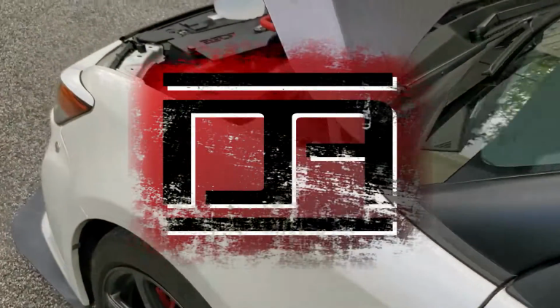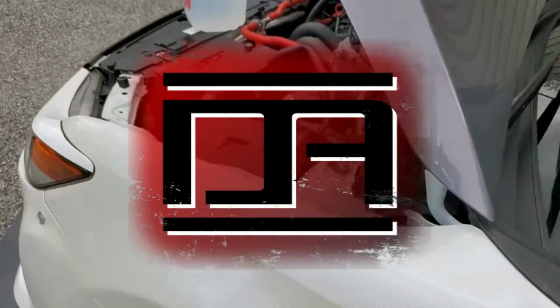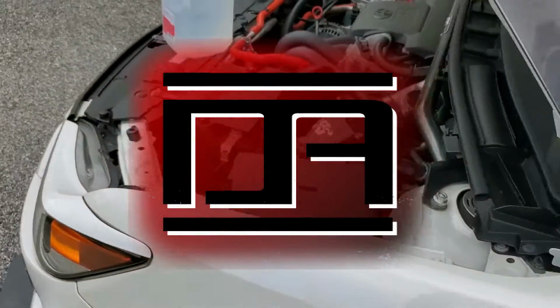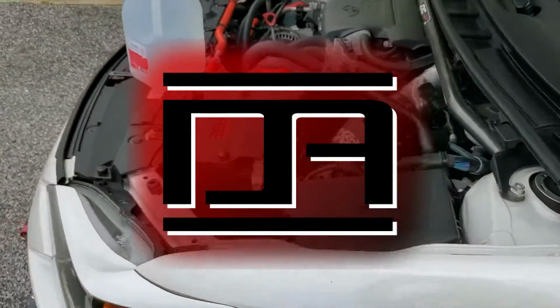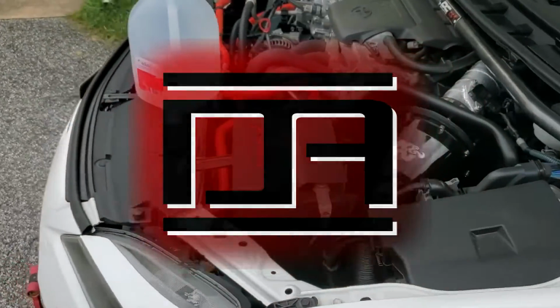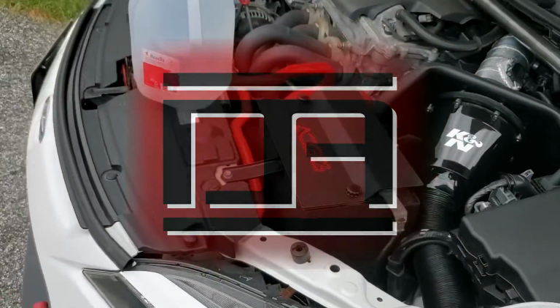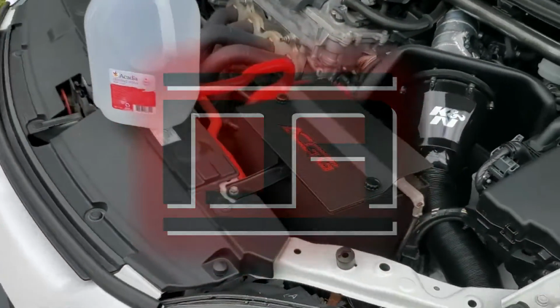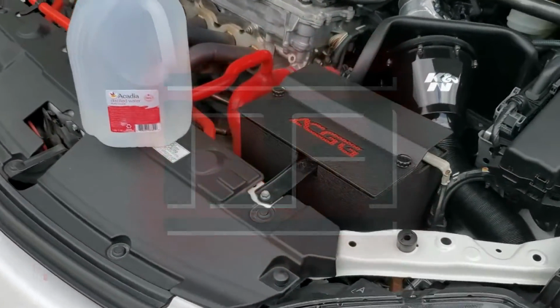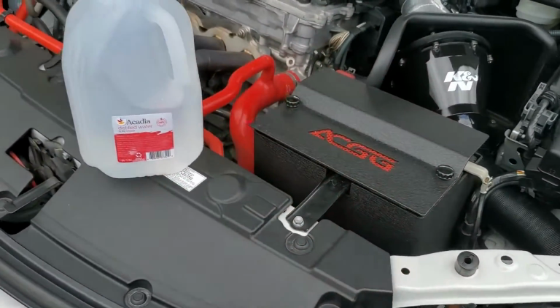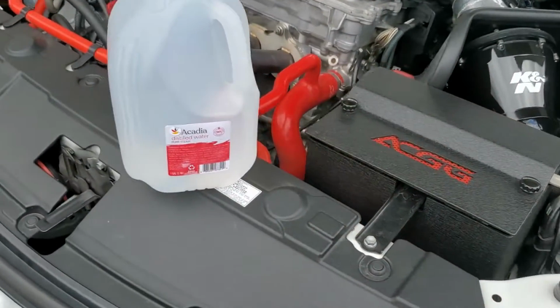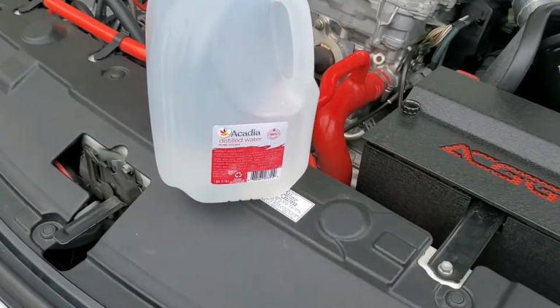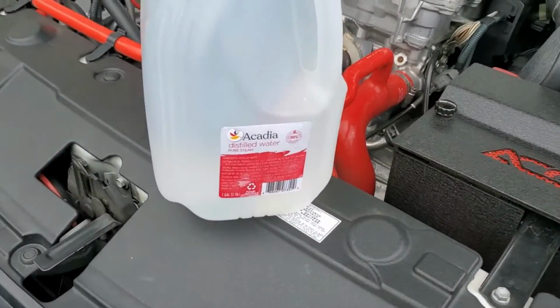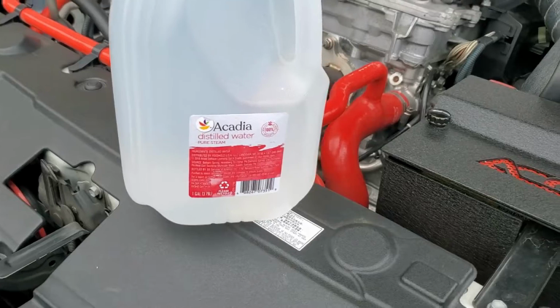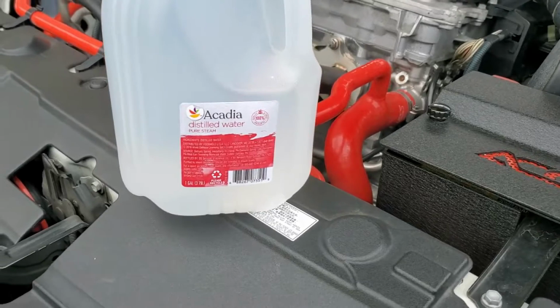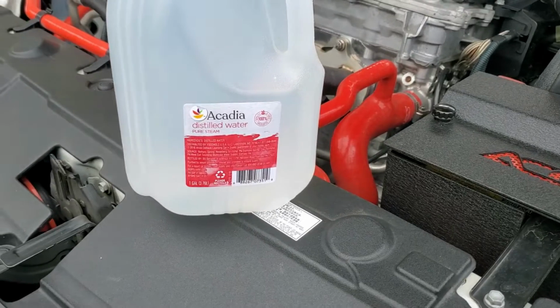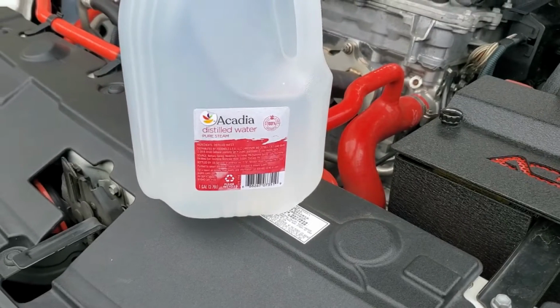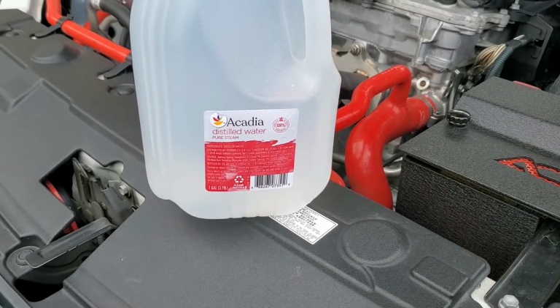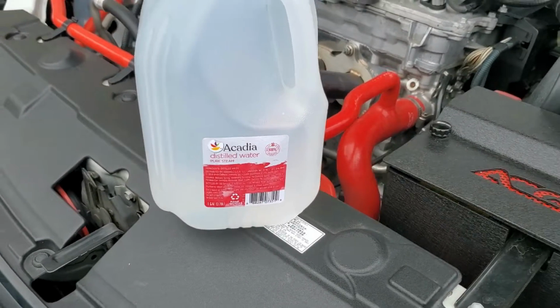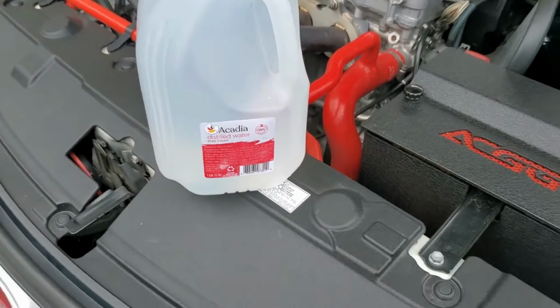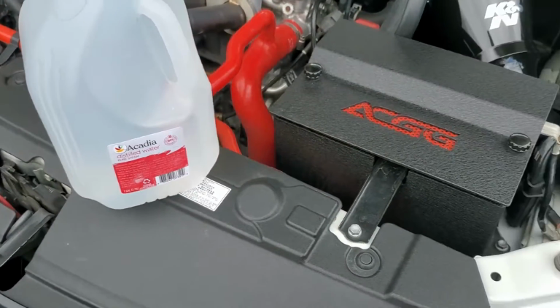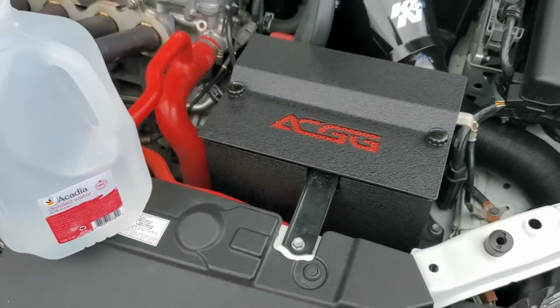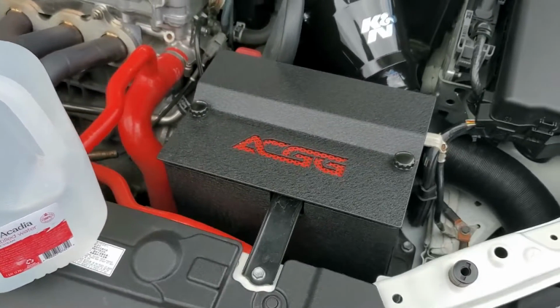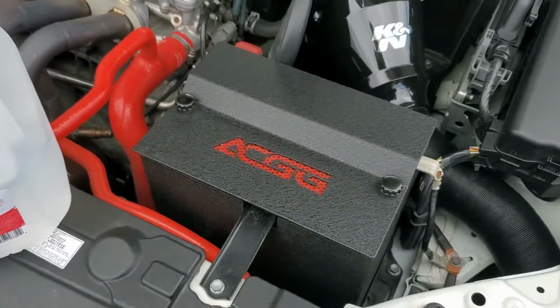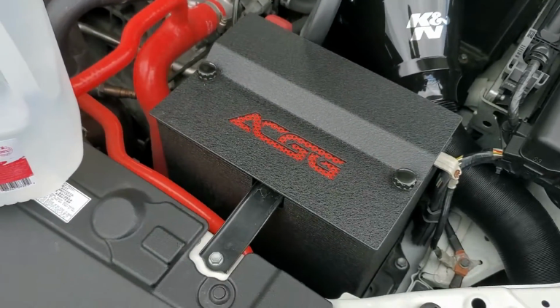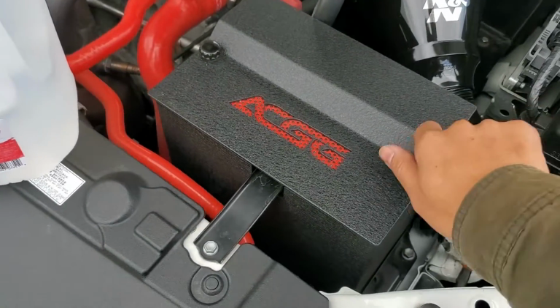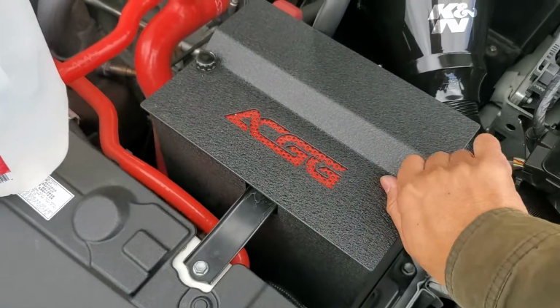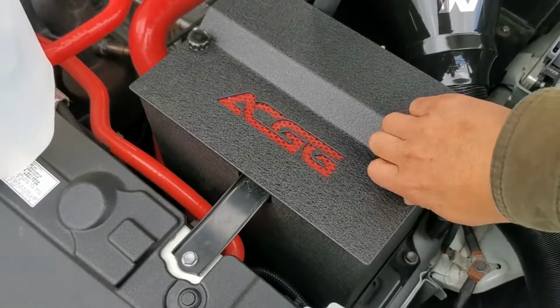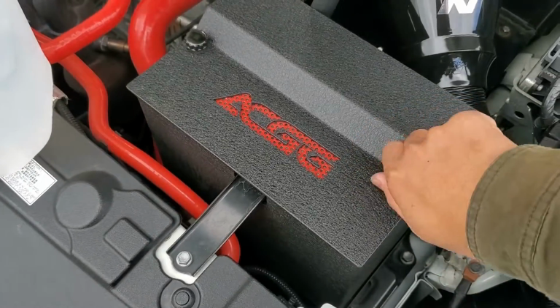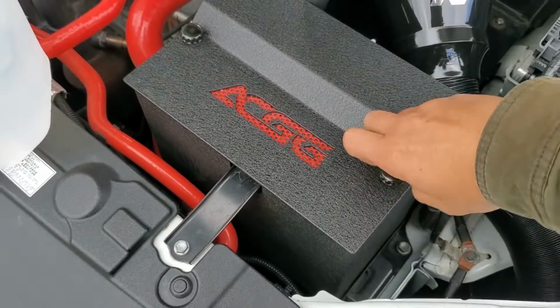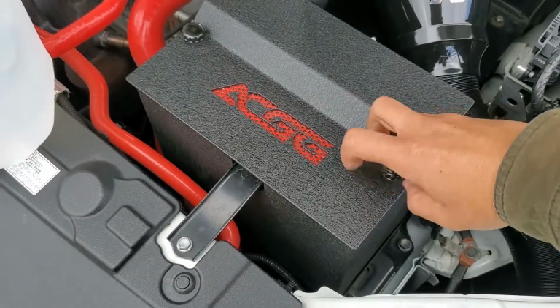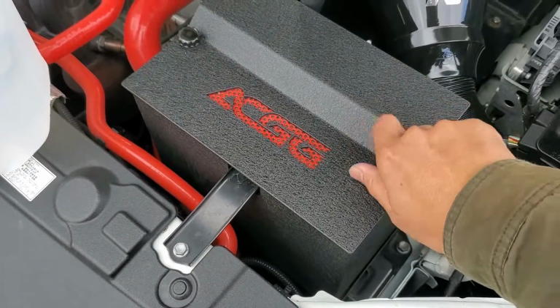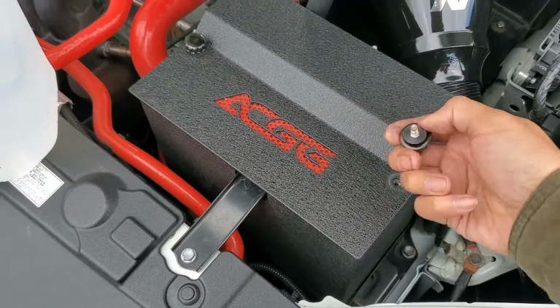My battery is around 4 years old but still running strong since I drive my car daily. With the weather getting cold, now's a good time to perform some maintenance and see if I need to add distilled water to it. I just need to remove the two thumb screws from my A Car Guys Garage battery box first.